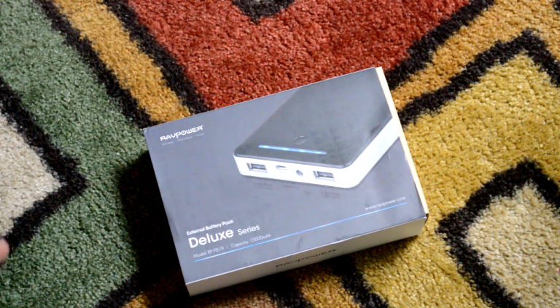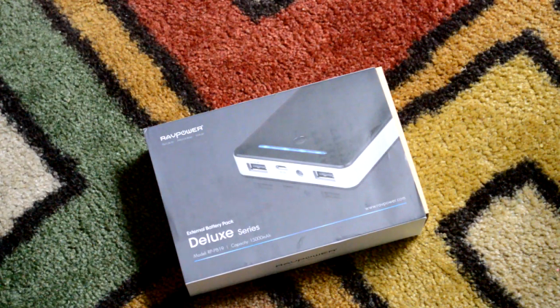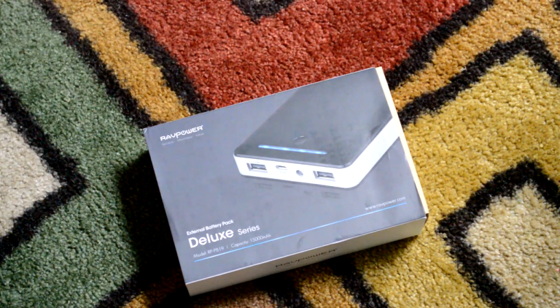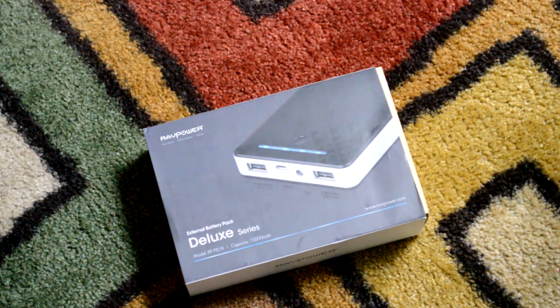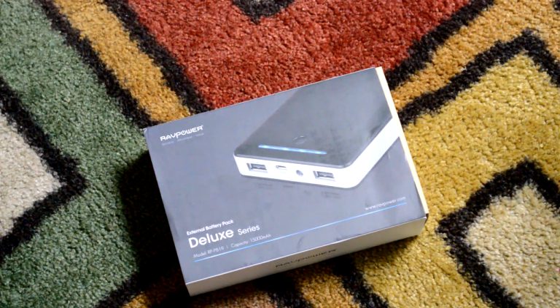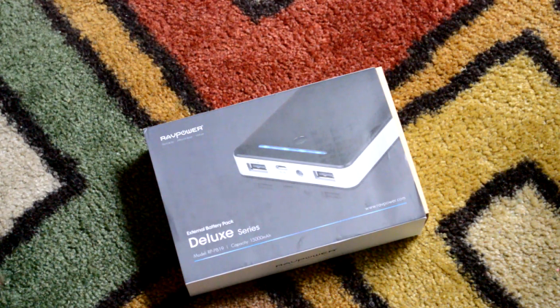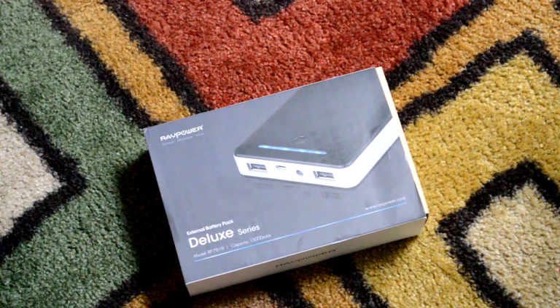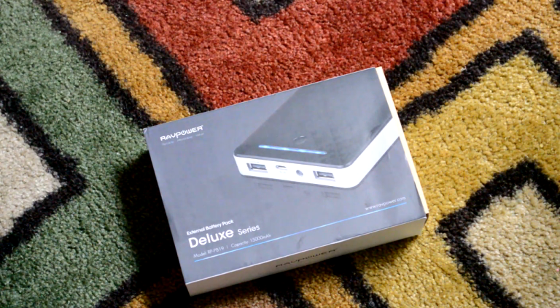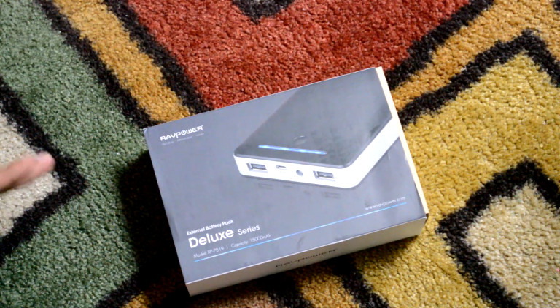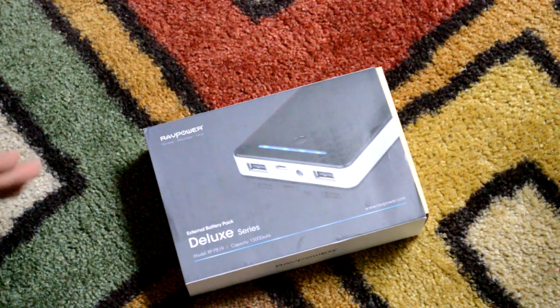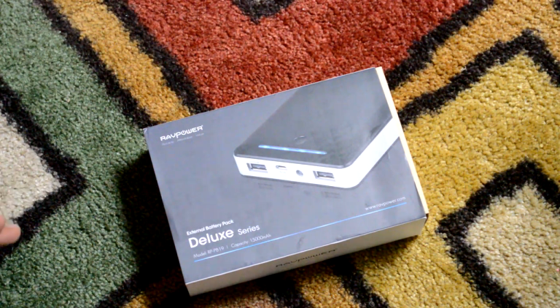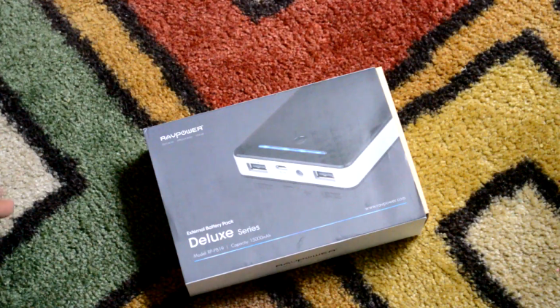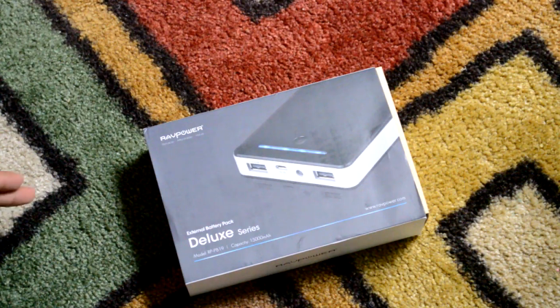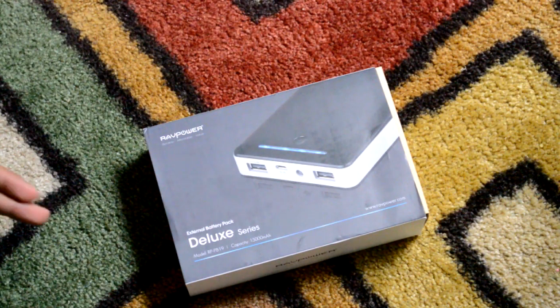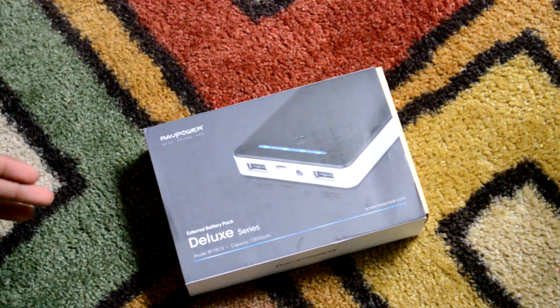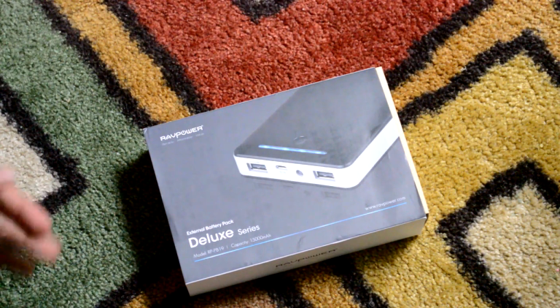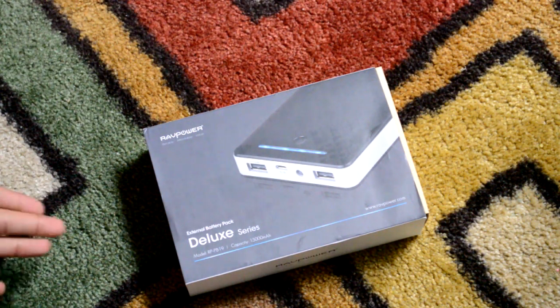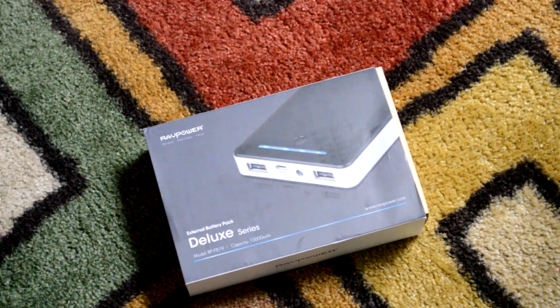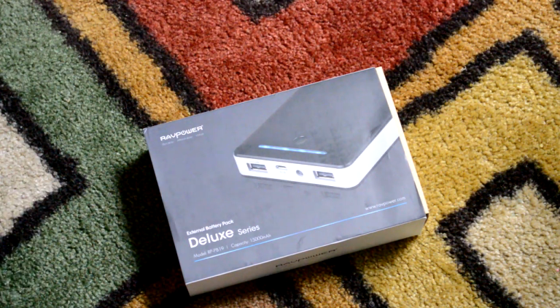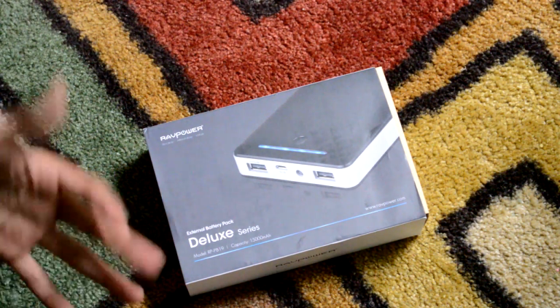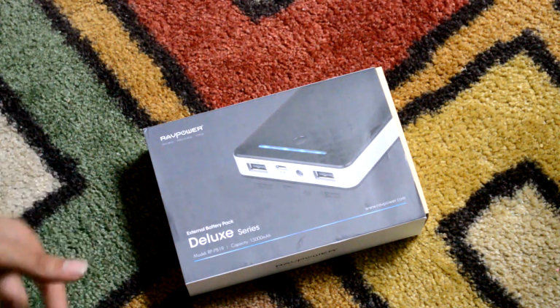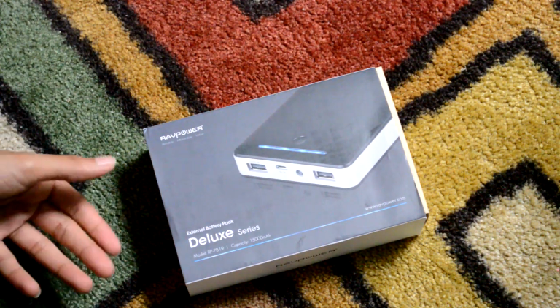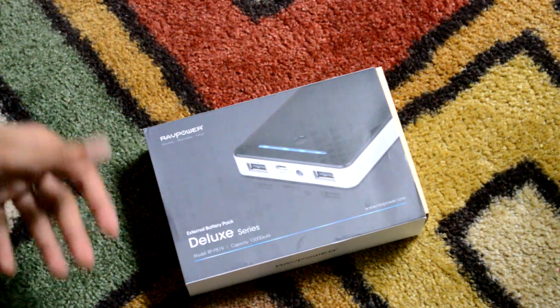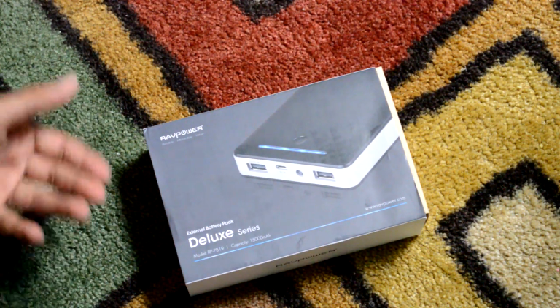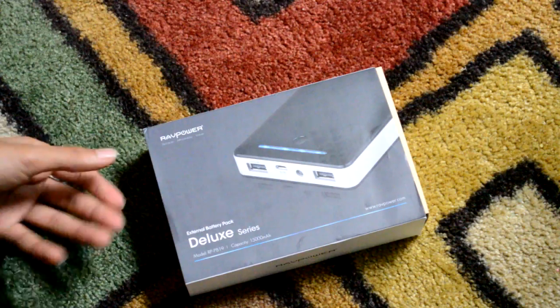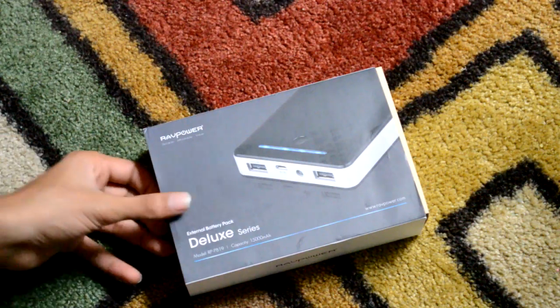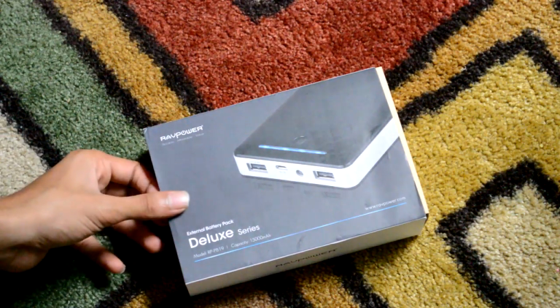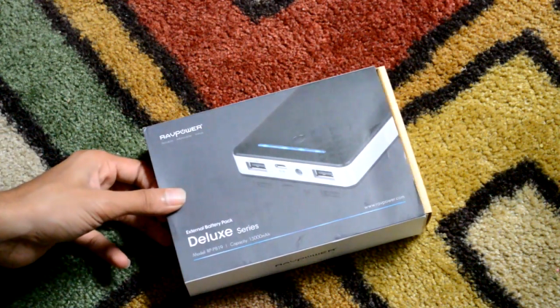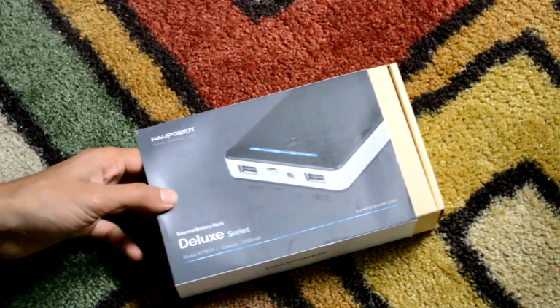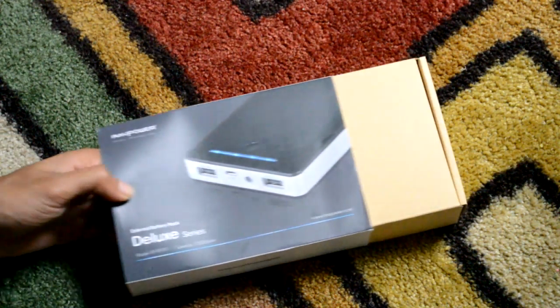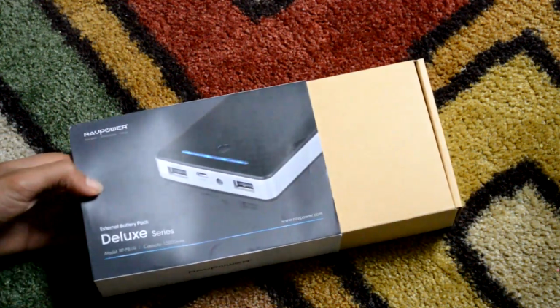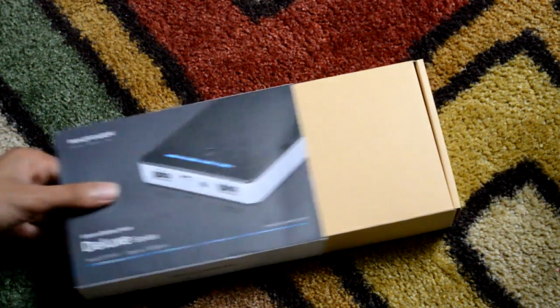It will take a little bit longer to charge than your wall socket obviously, but based on my past experiences with a variety of RAV portable products, I'm guessing it's going to charge pretty fast. So let's go ahead and unbox it.